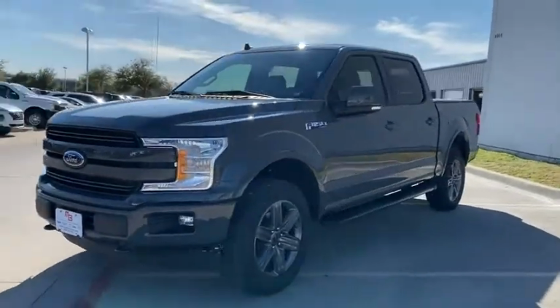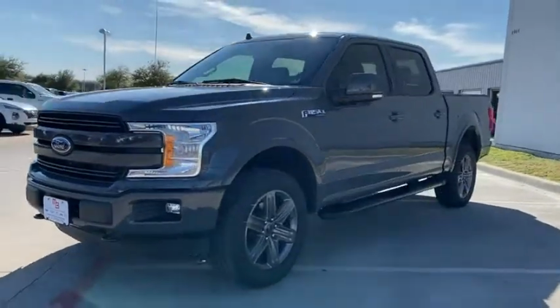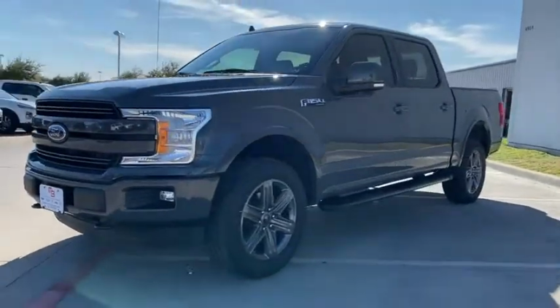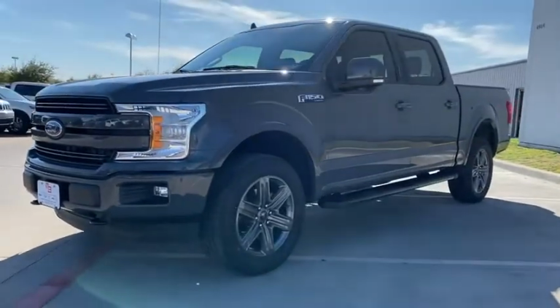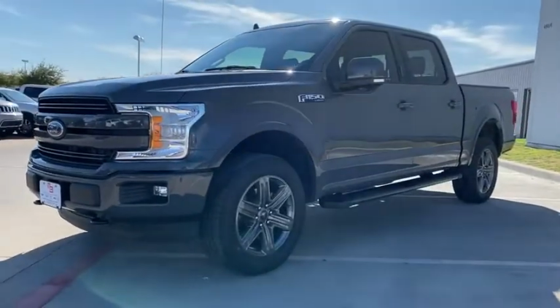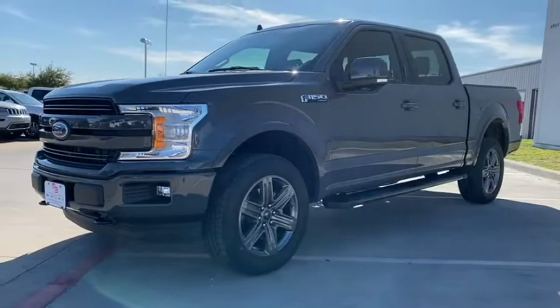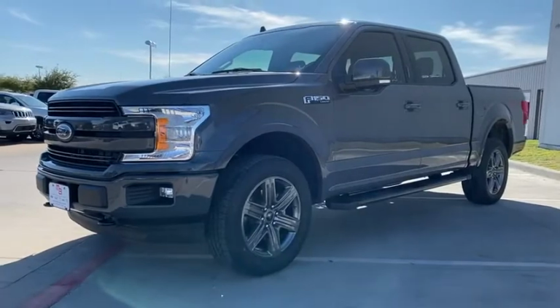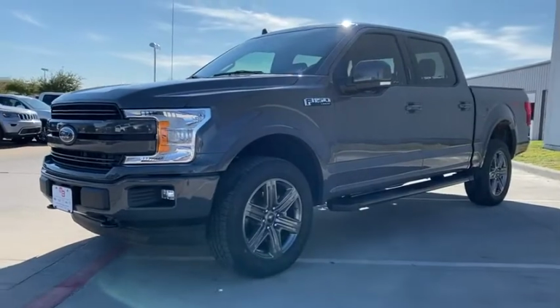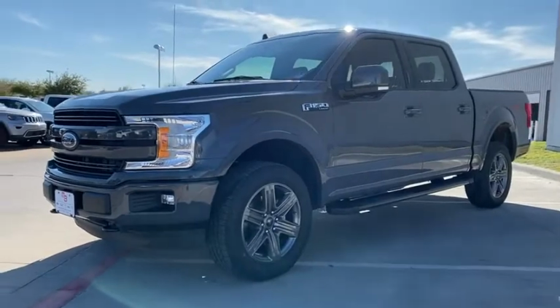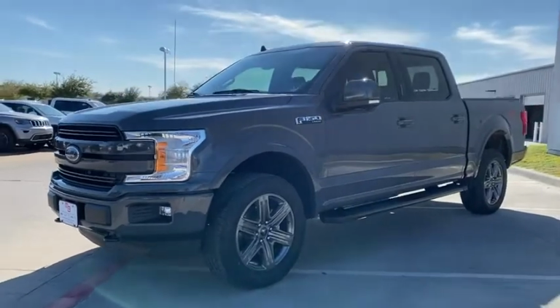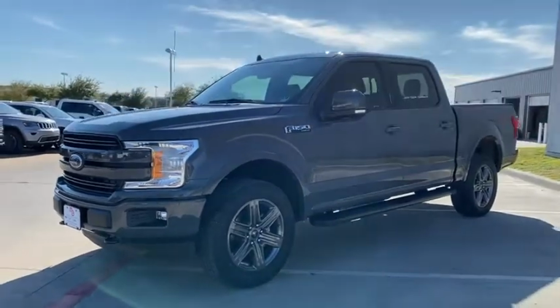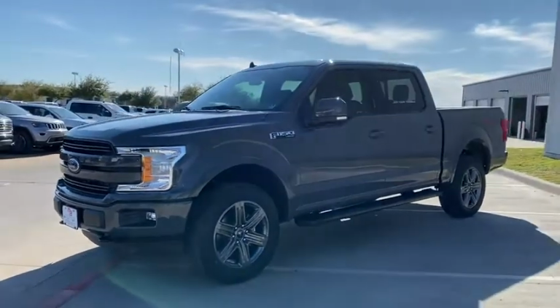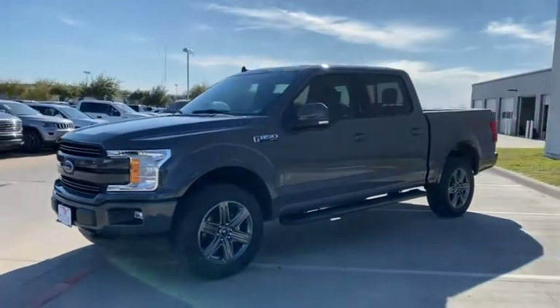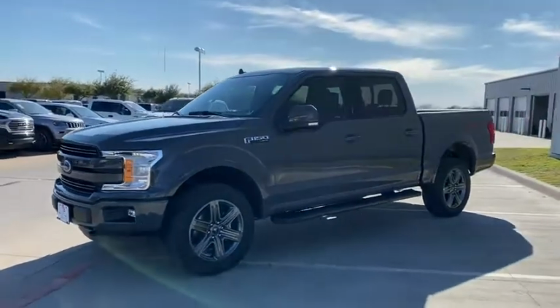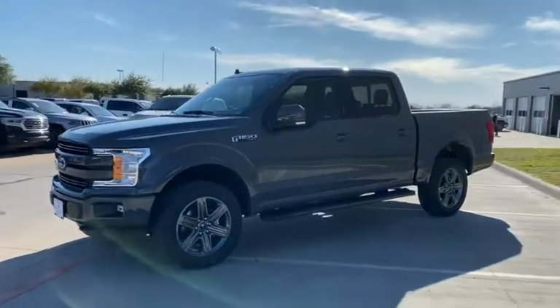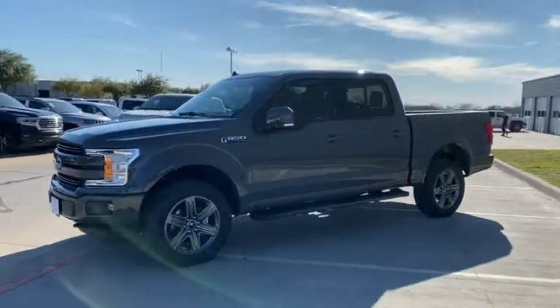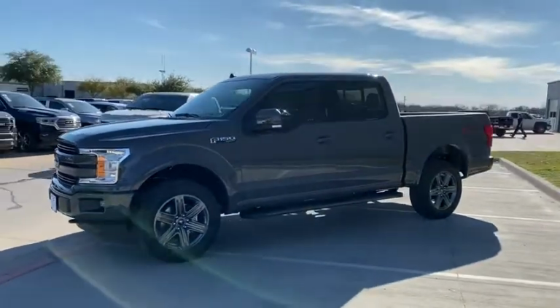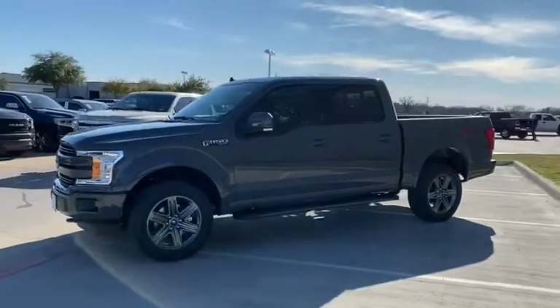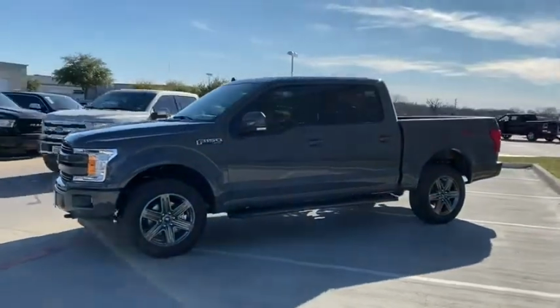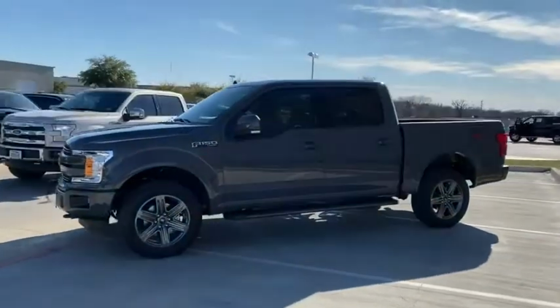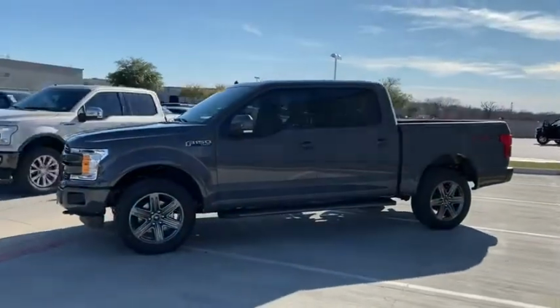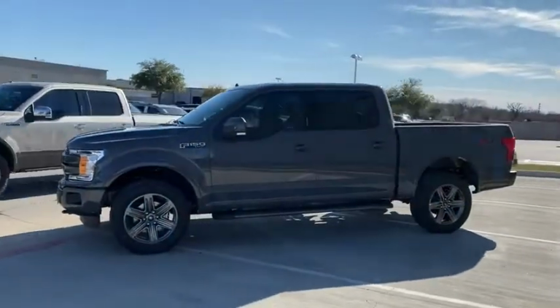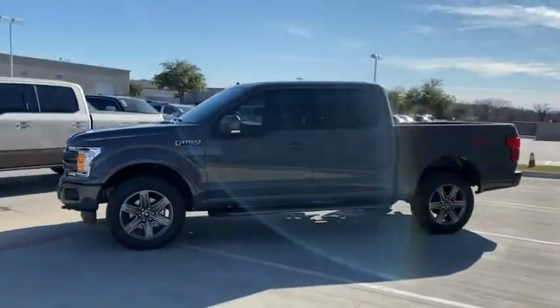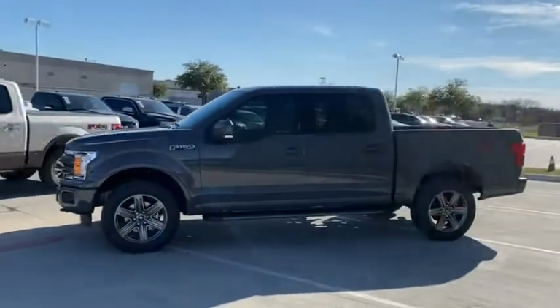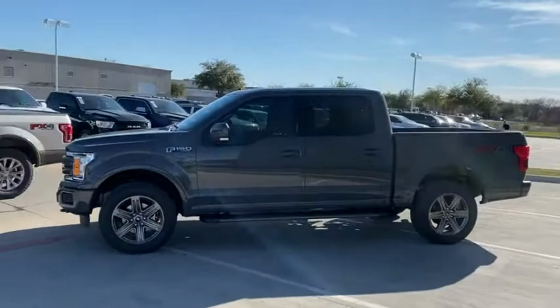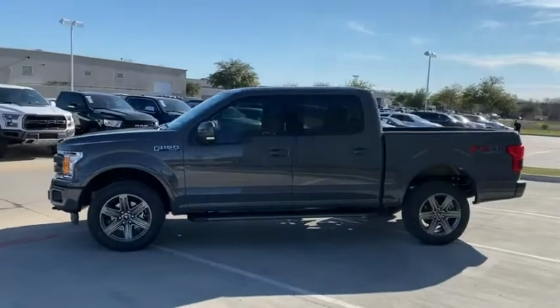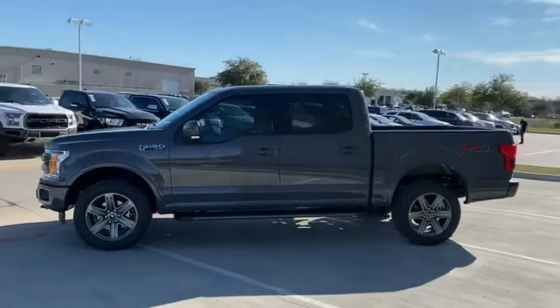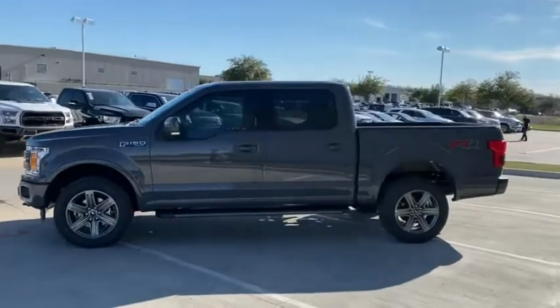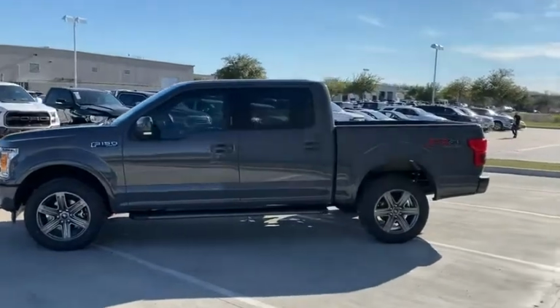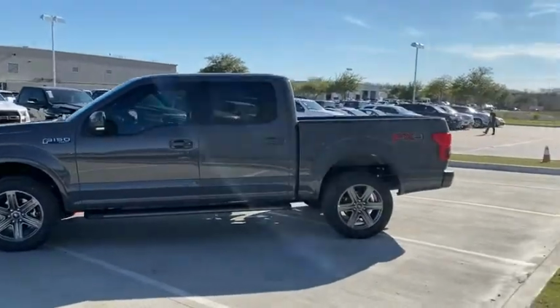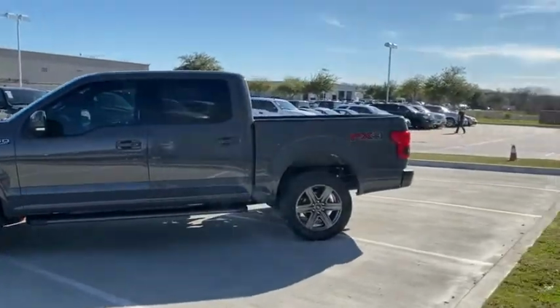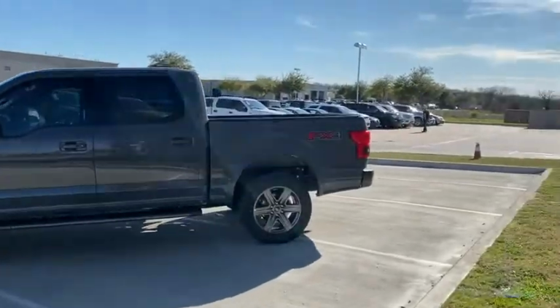Towing package, front license plate bracket. This beauty is sure to make you the talk of the neighborhood, so call or drop in for a test drive today.